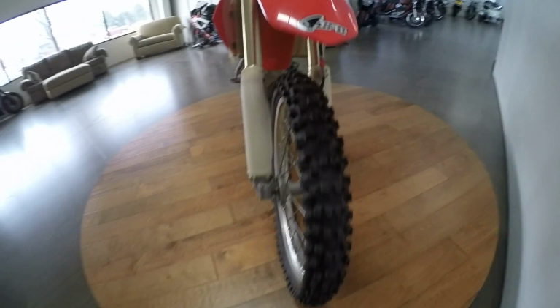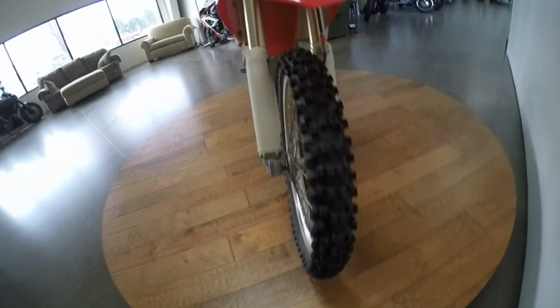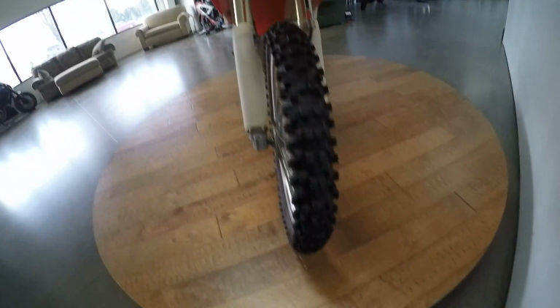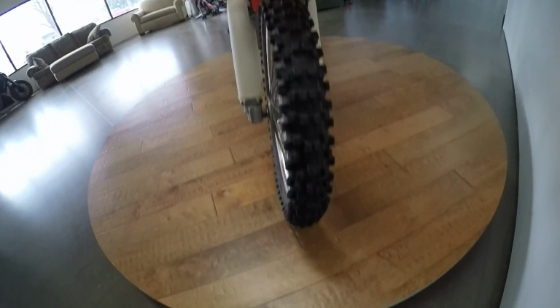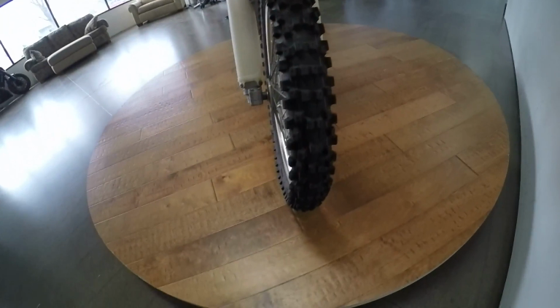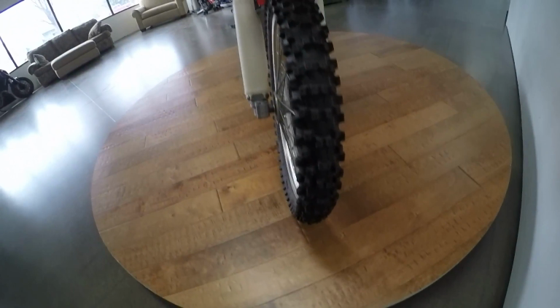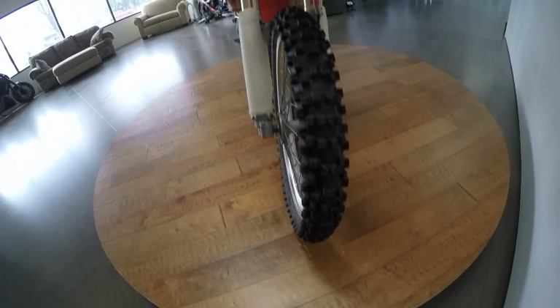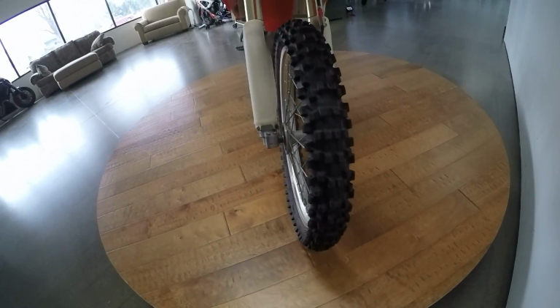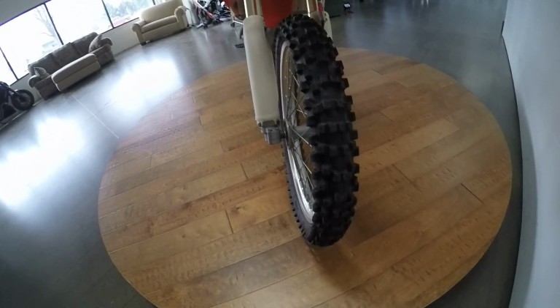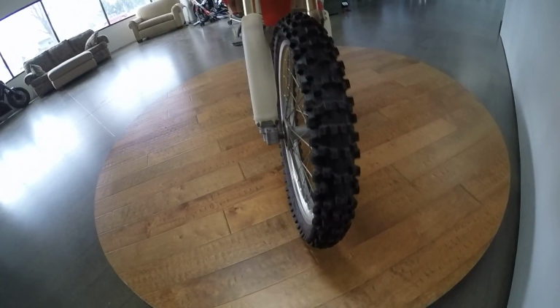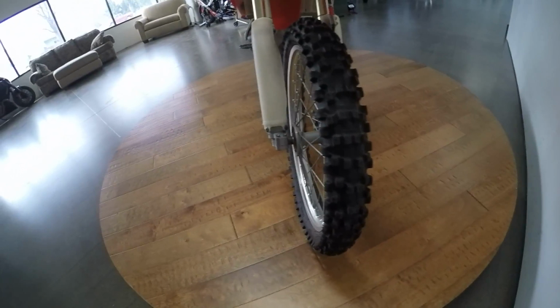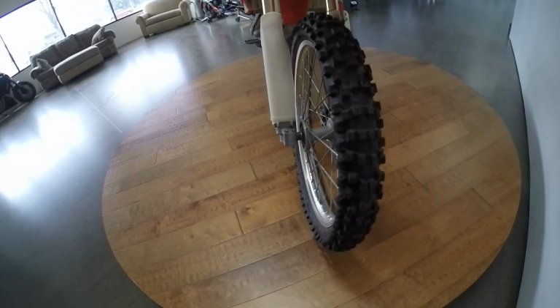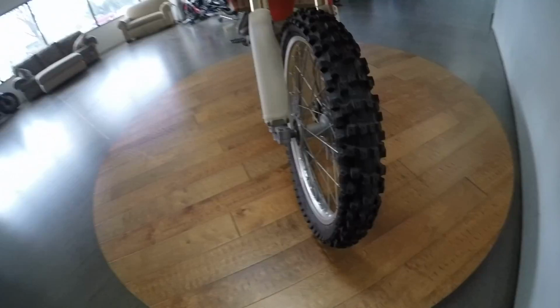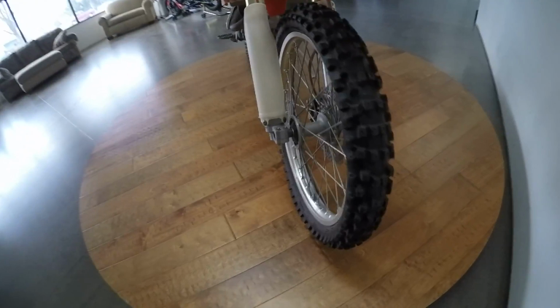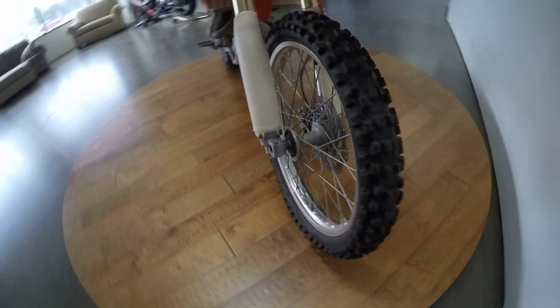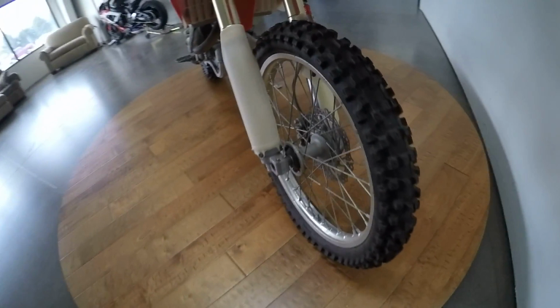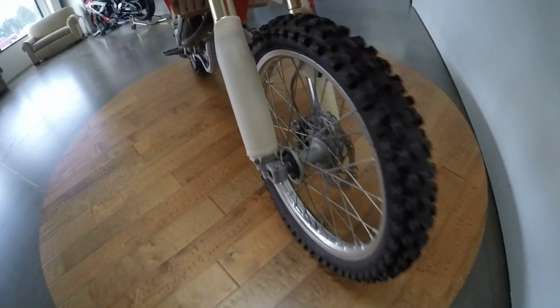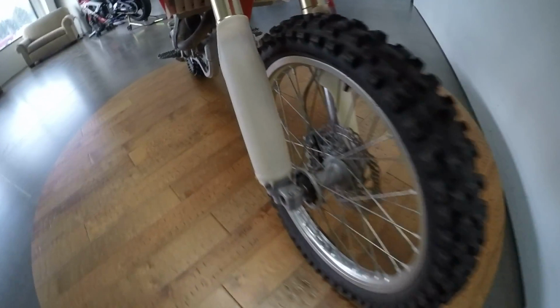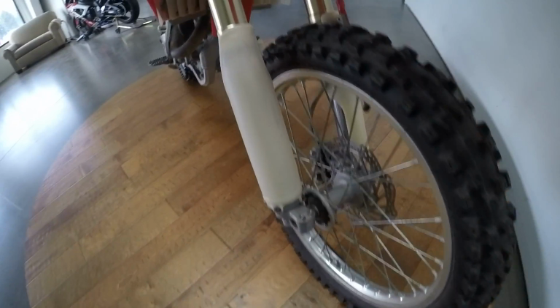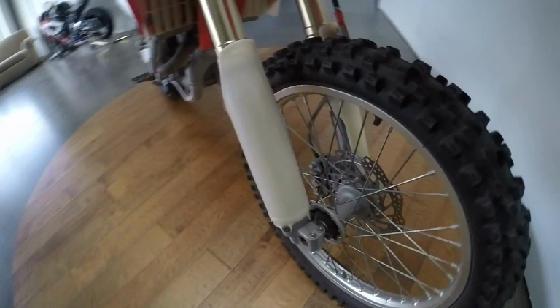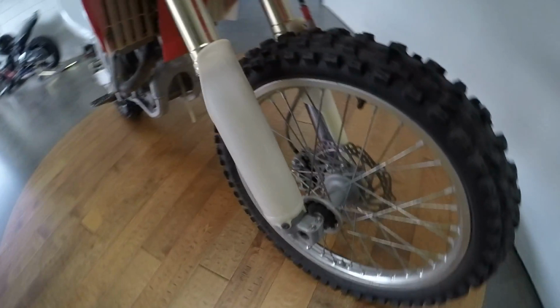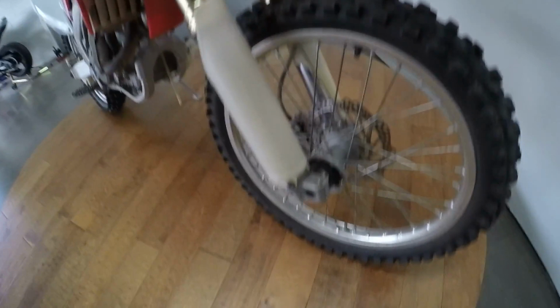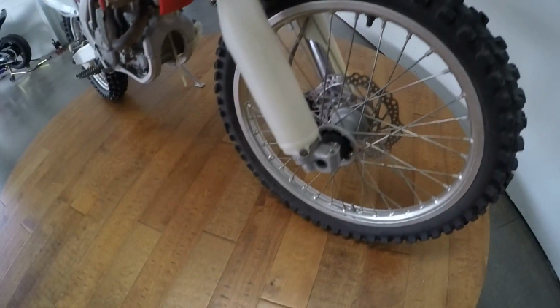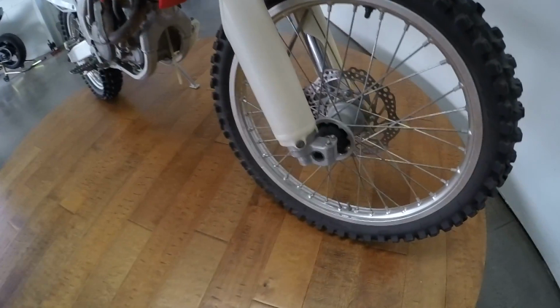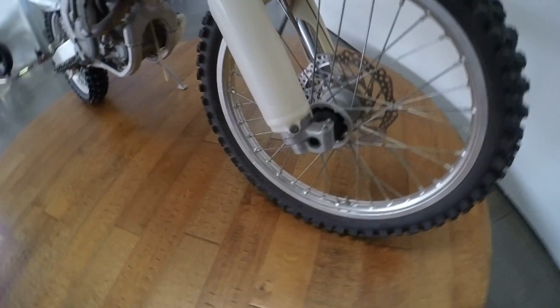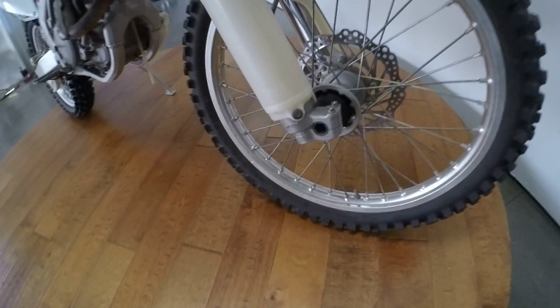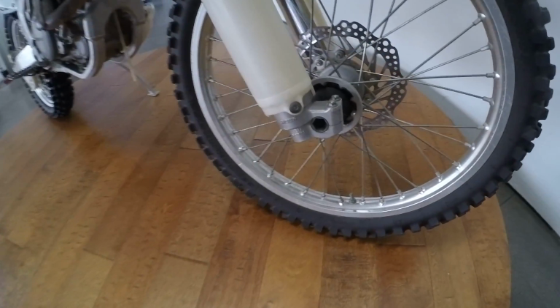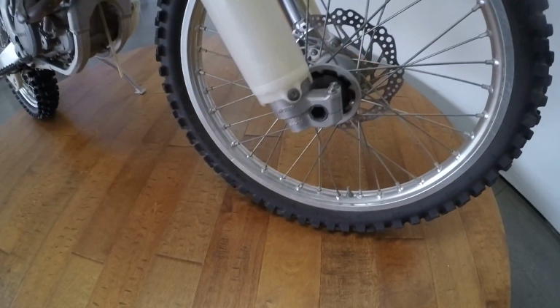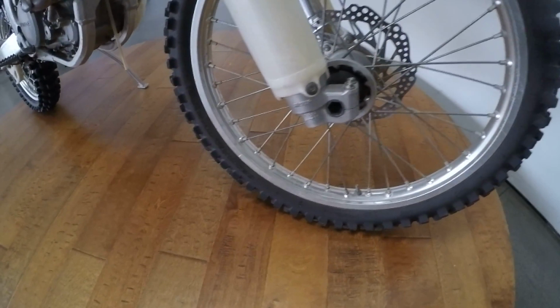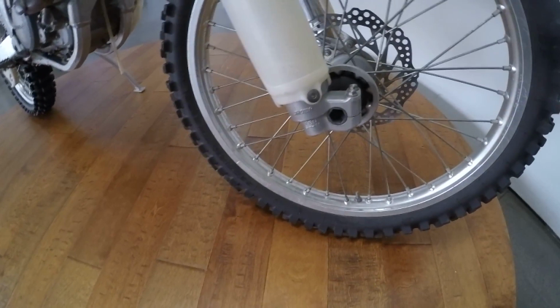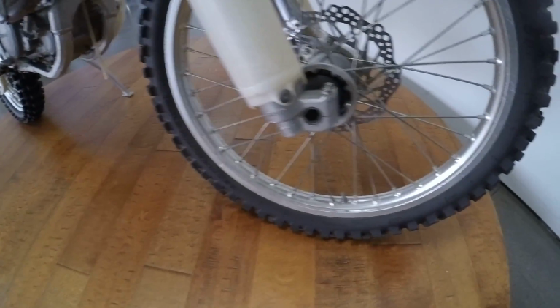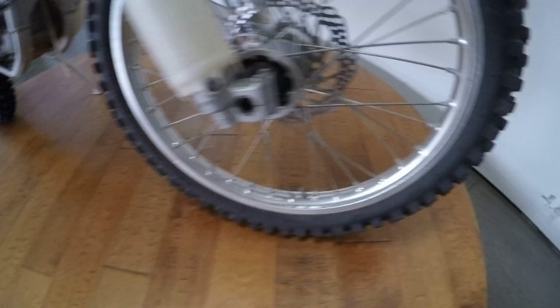I rode this thing — I'll post a video of me riding it — and the thing runs straight, has crazy power, pops wheelies like a beast.